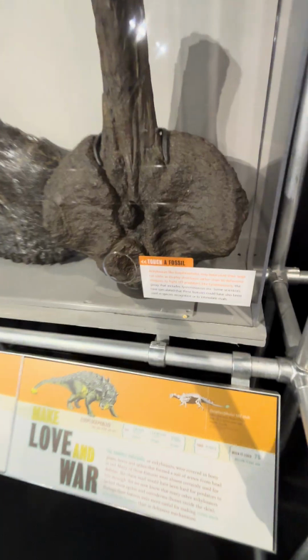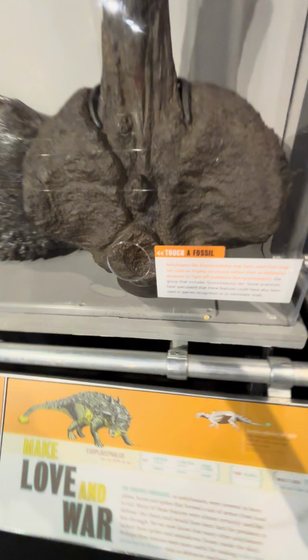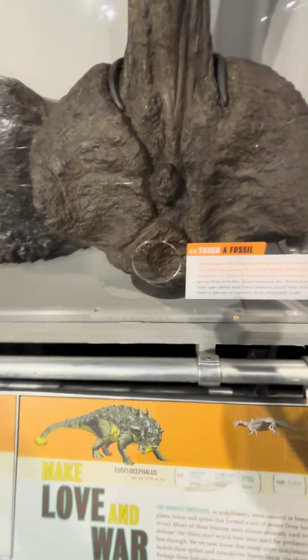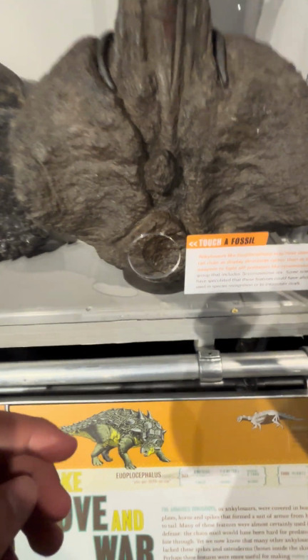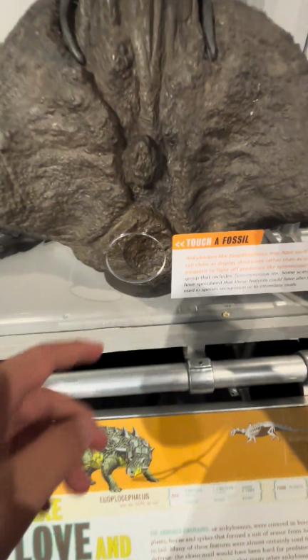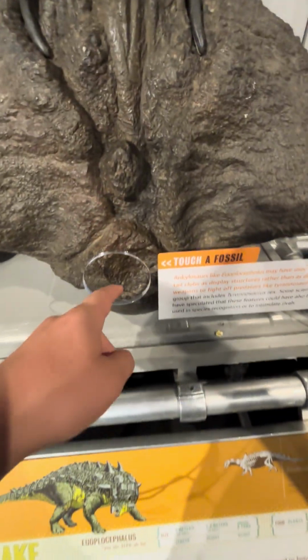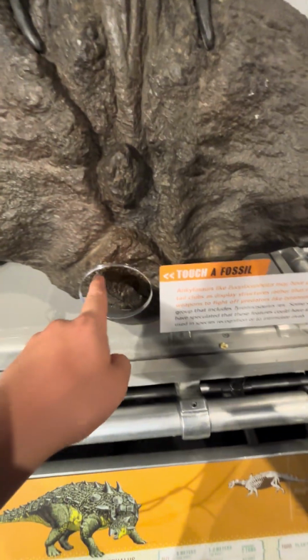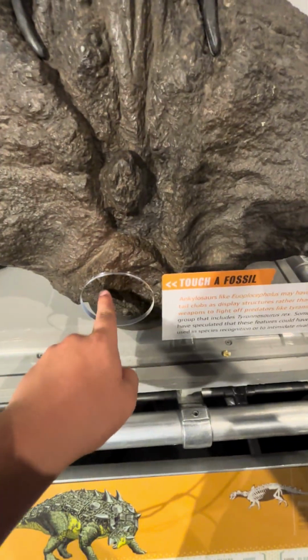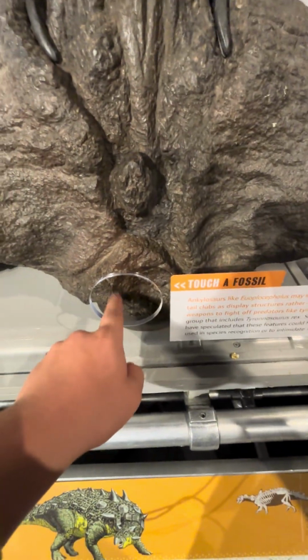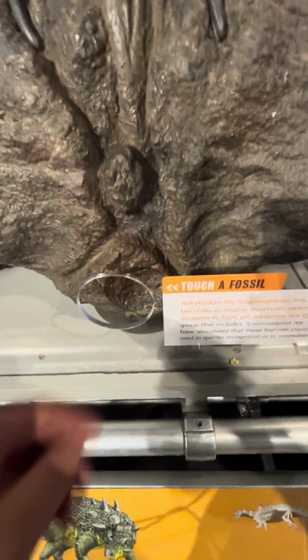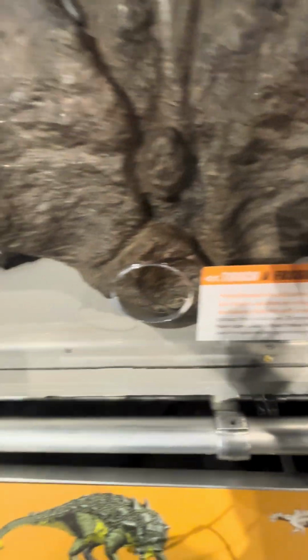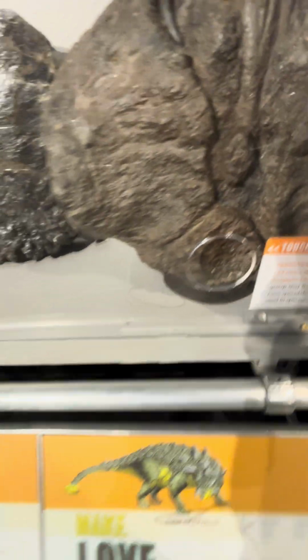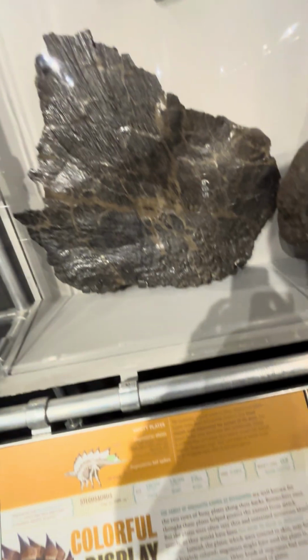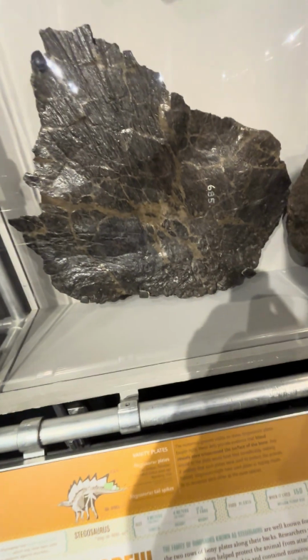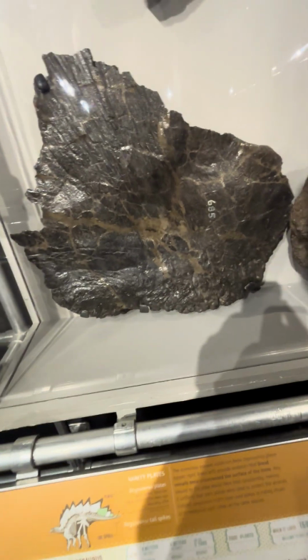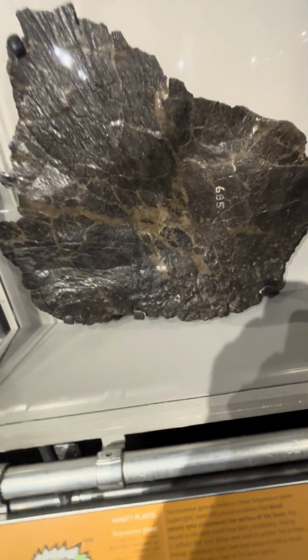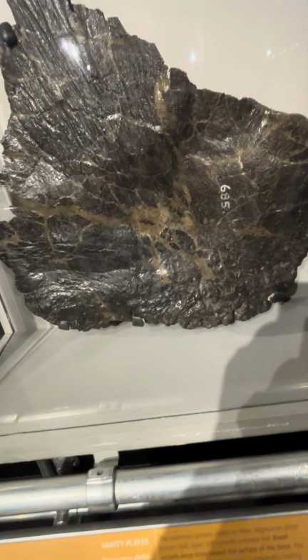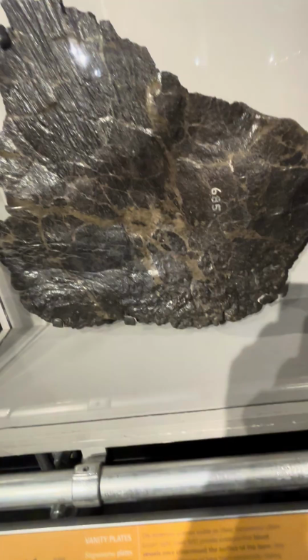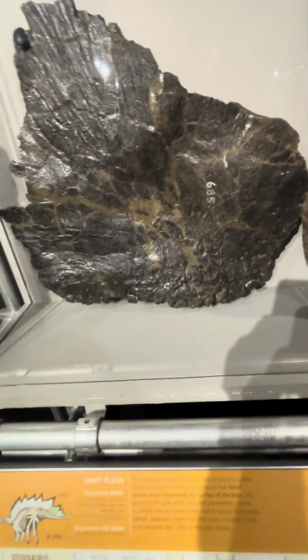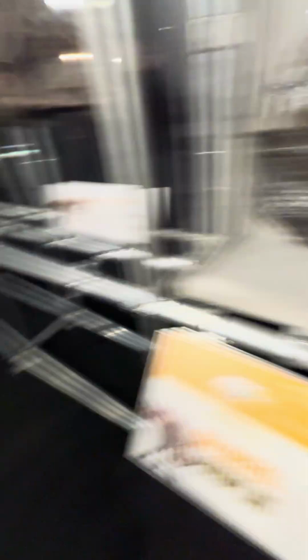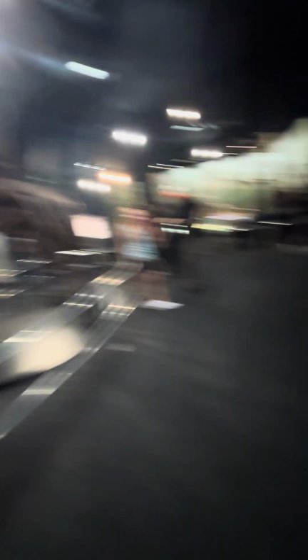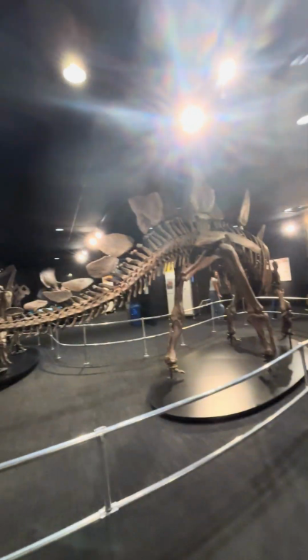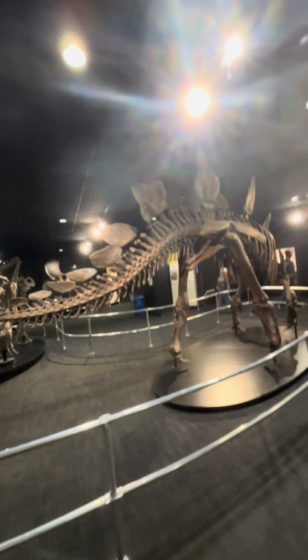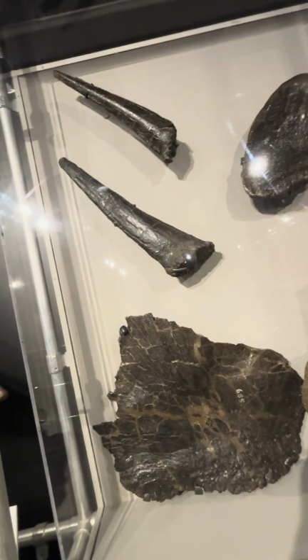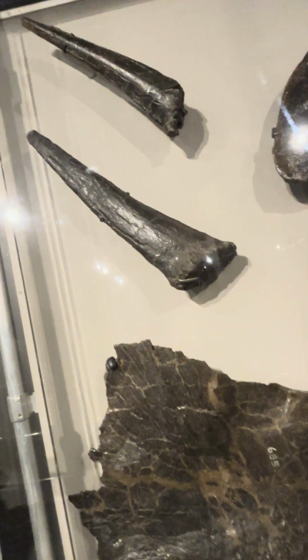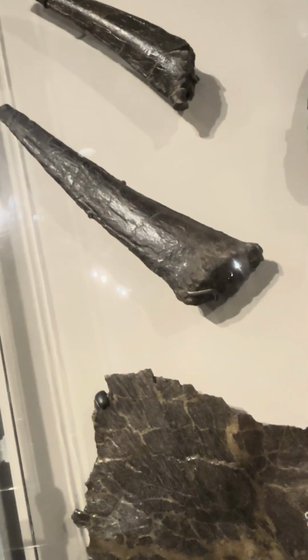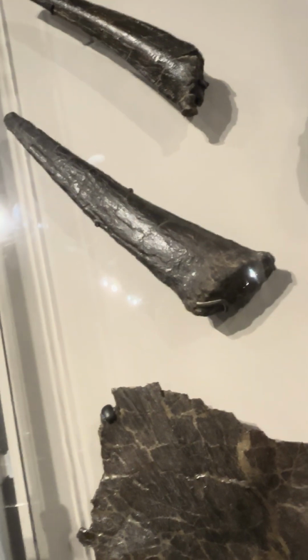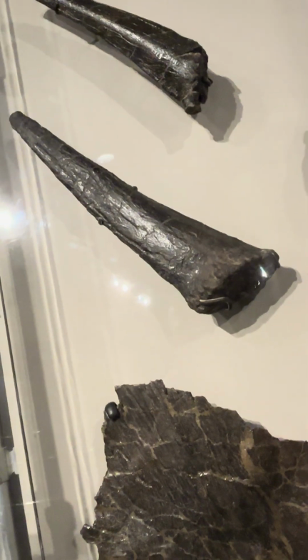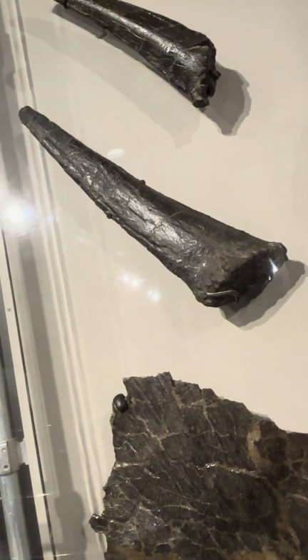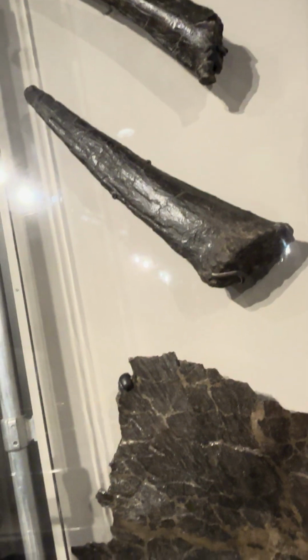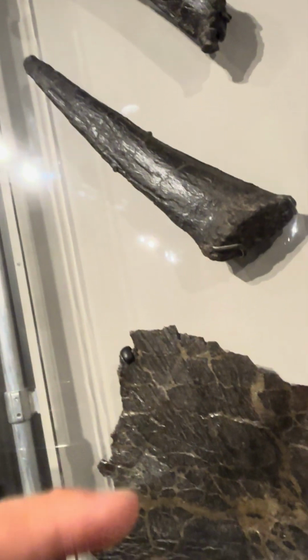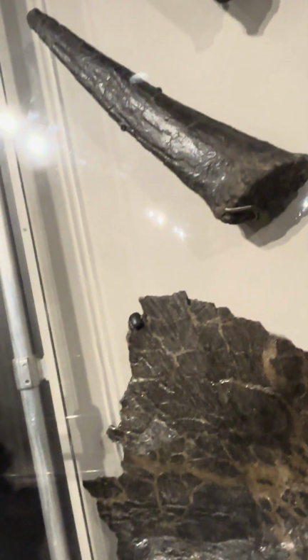It's the tail club of a Euloplacephalus, used to defend itself. It's the plate of a Stegosaurus, like that one. And that's part of its thagomizer, that little thing on its tail.